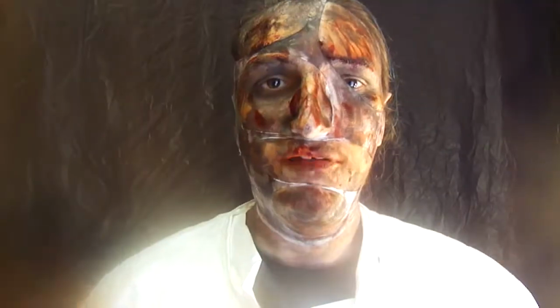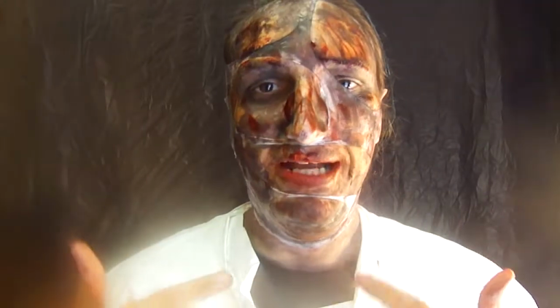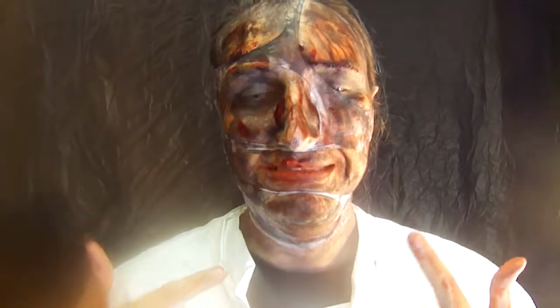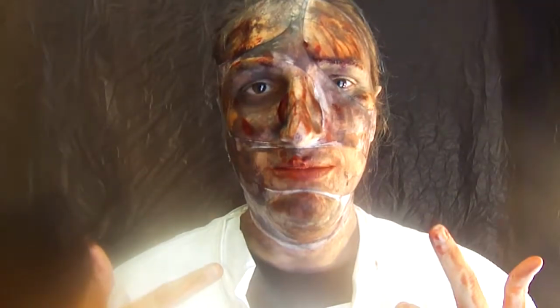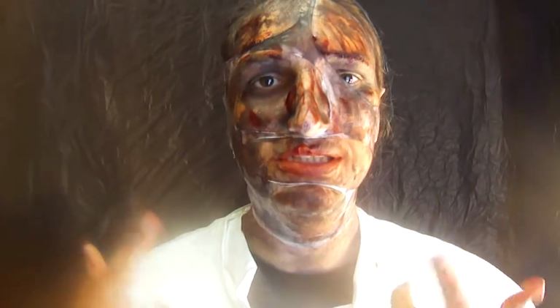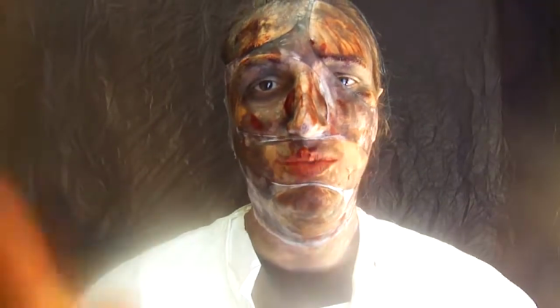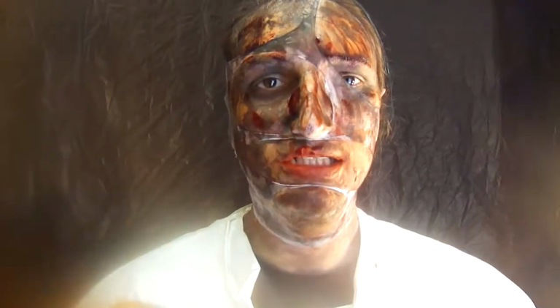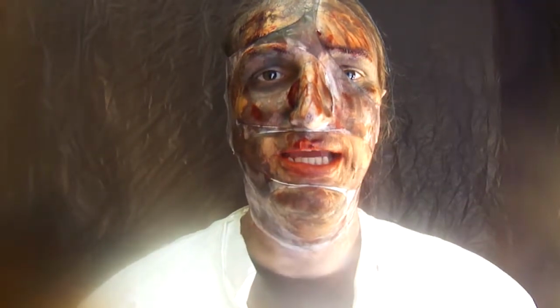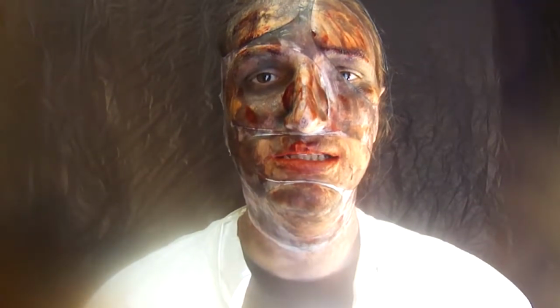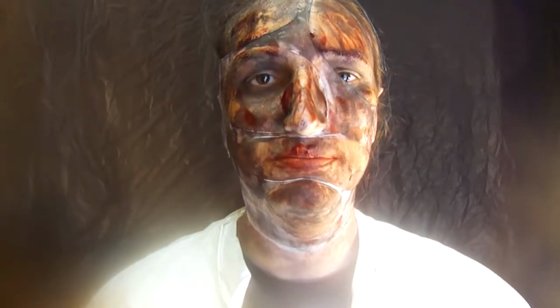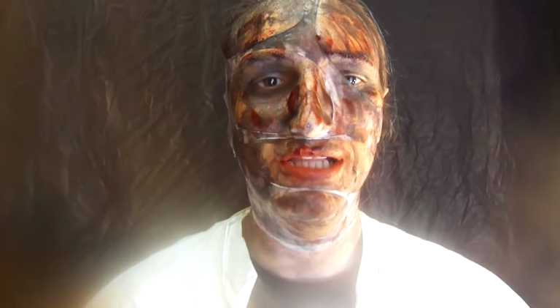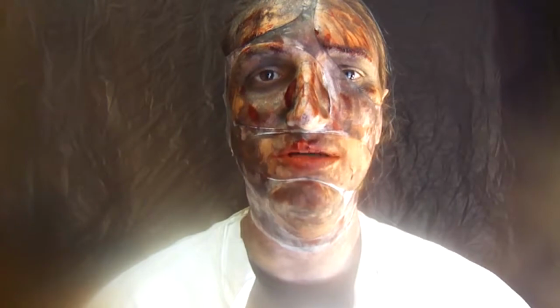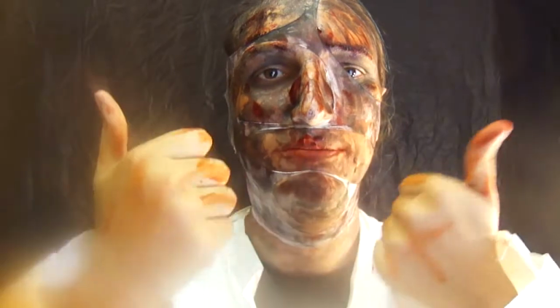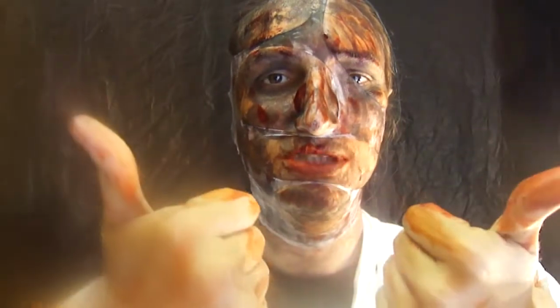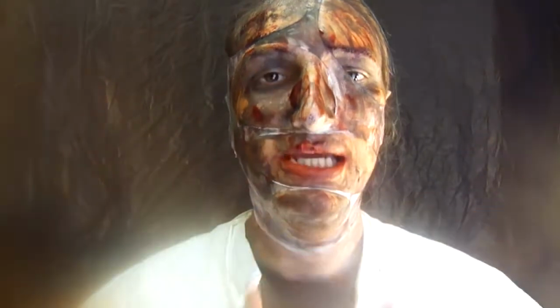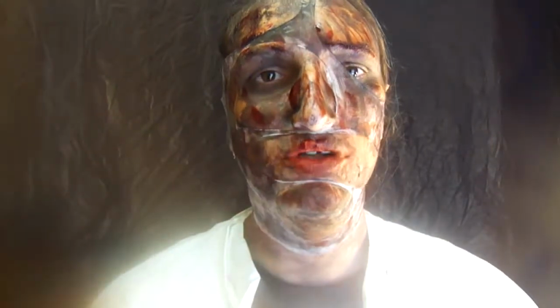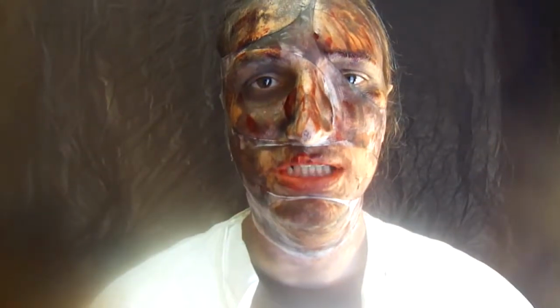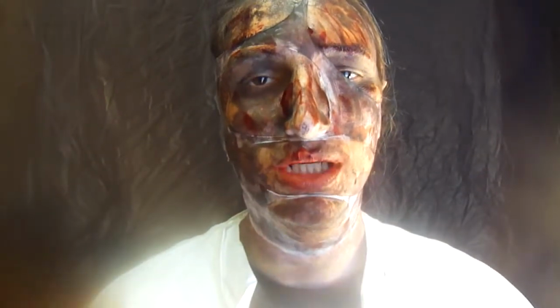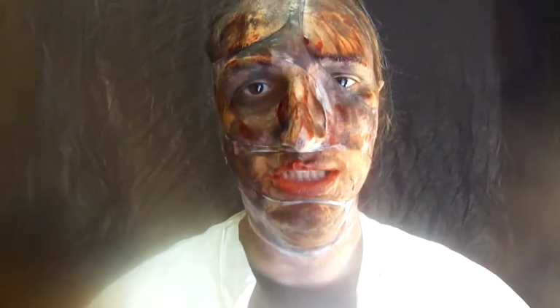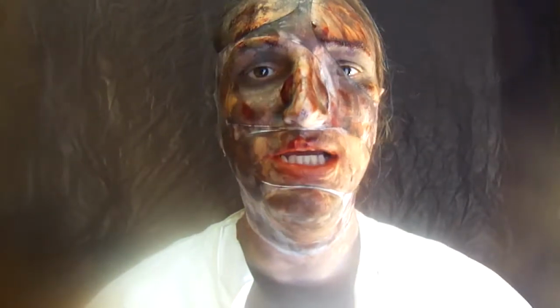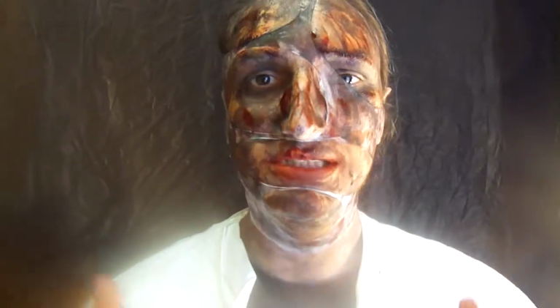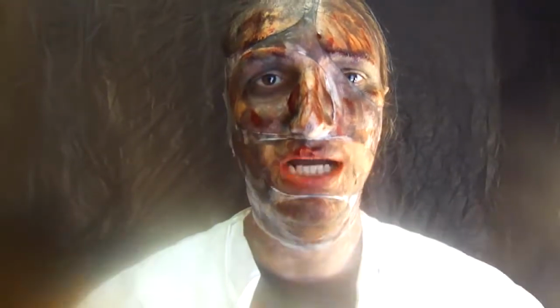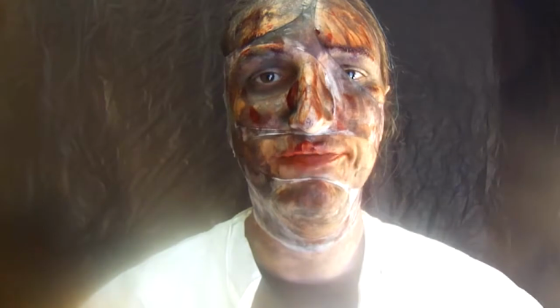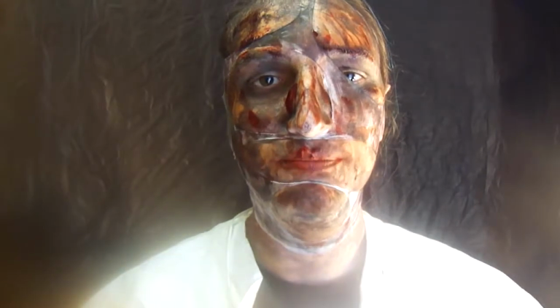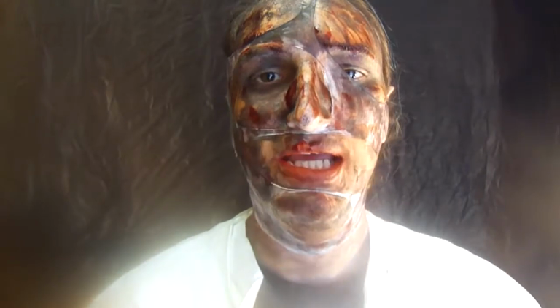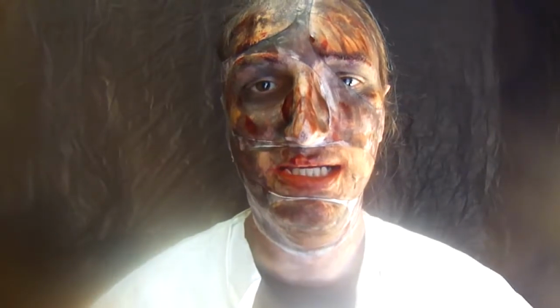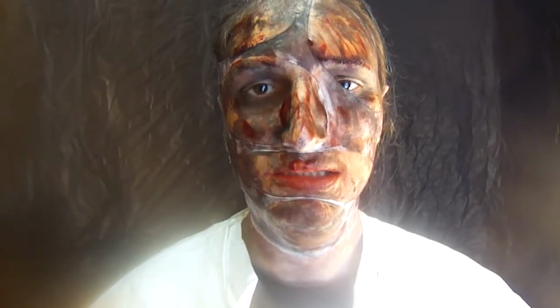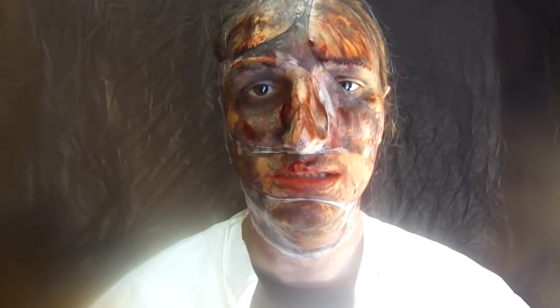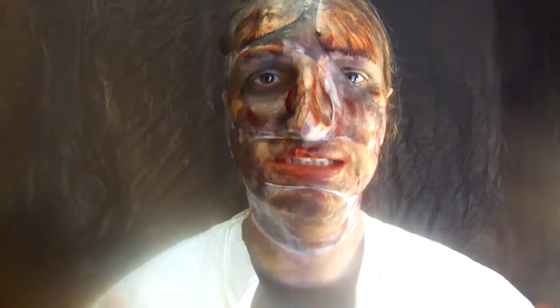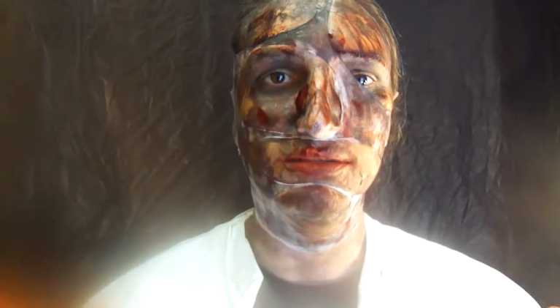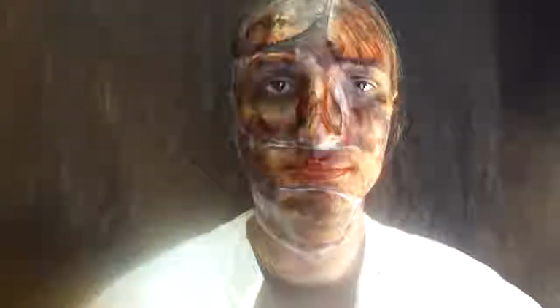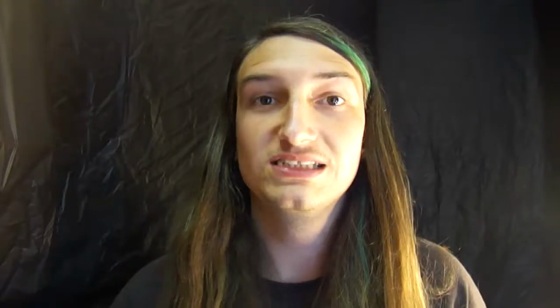Alright, if you want to find out how to do this makeup, please continue watching, and if you like this video, please give it a big thumbs up. If you're new to my channel, welcome, and please hit the subscribe button. Let's get started.